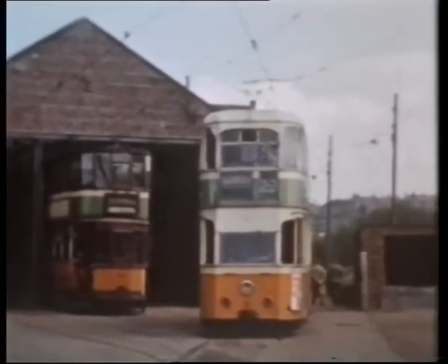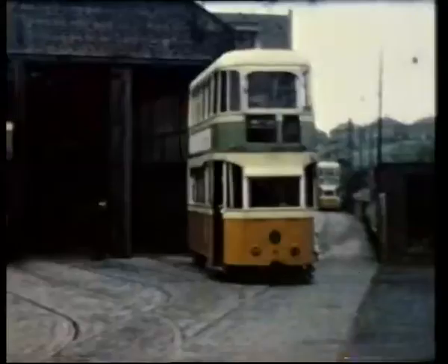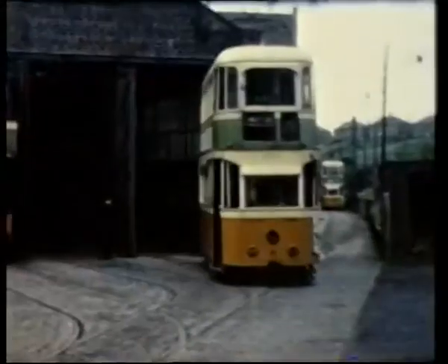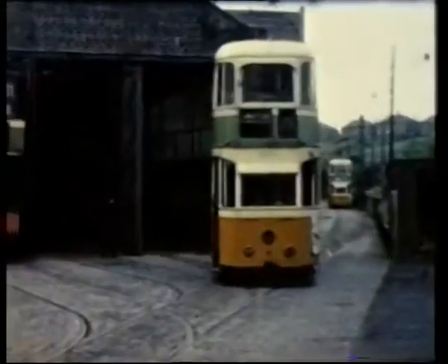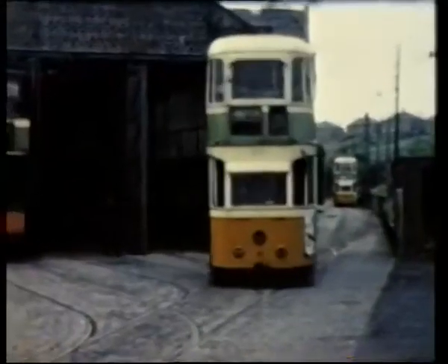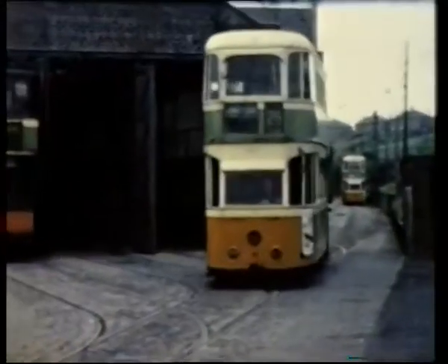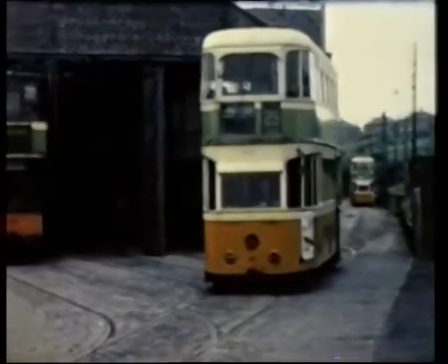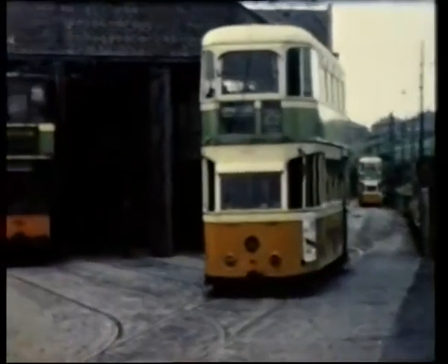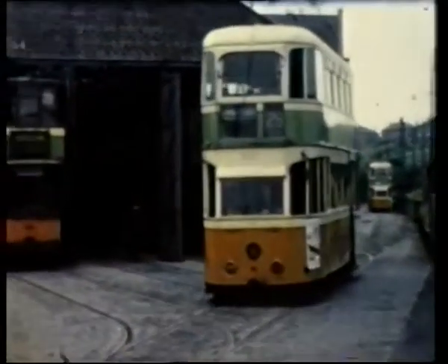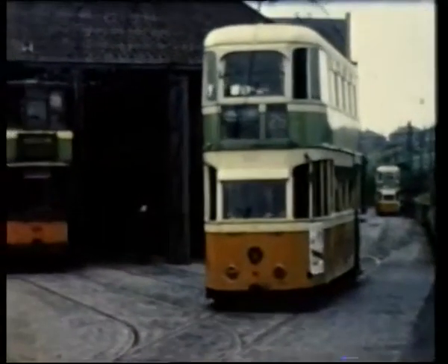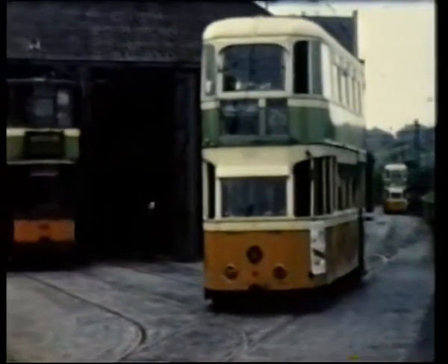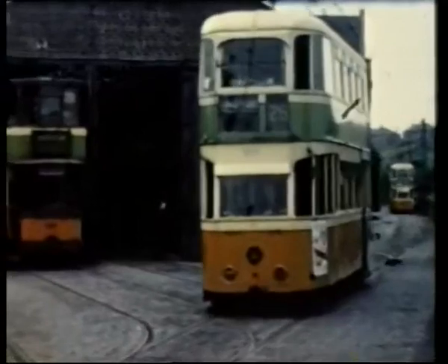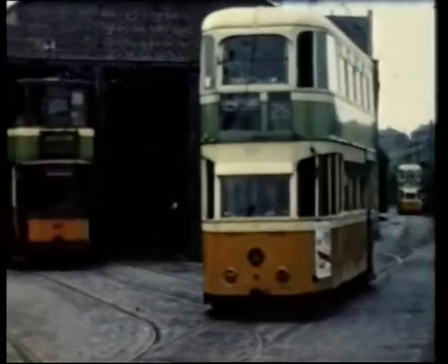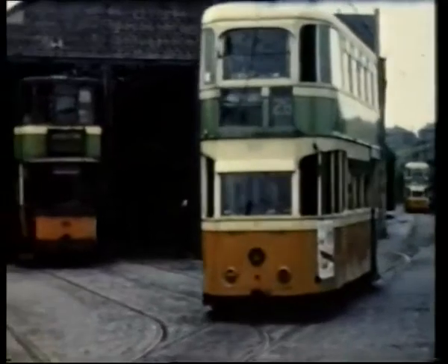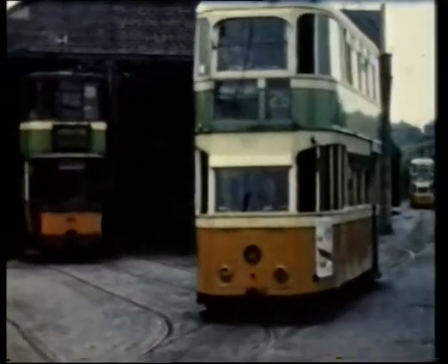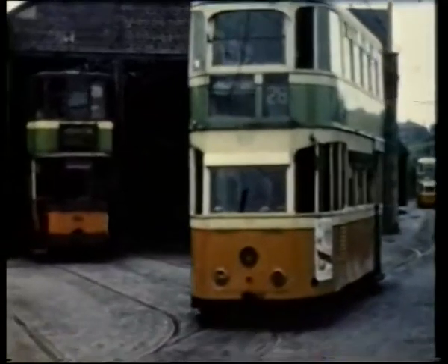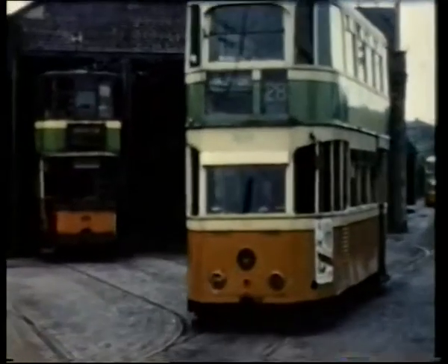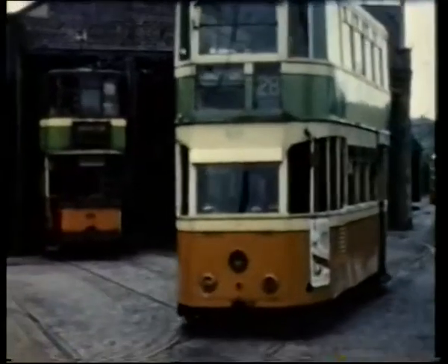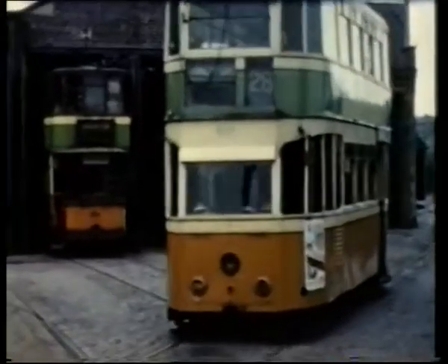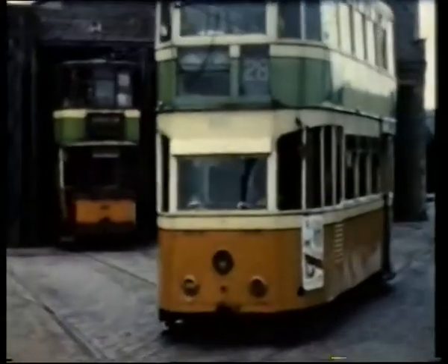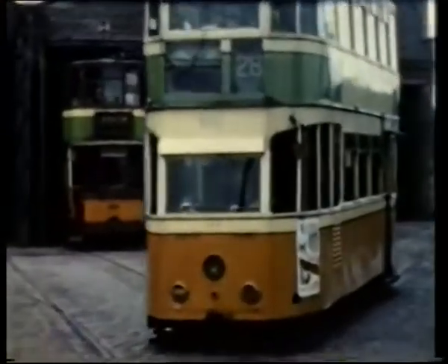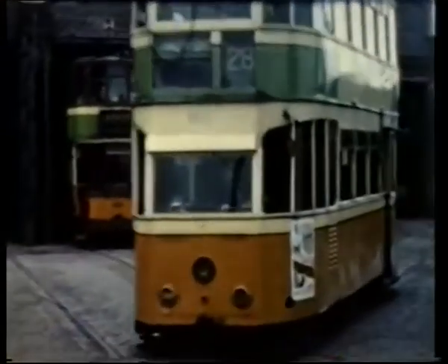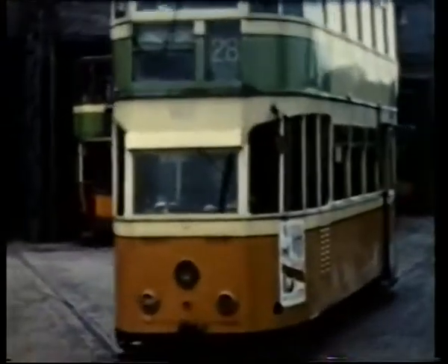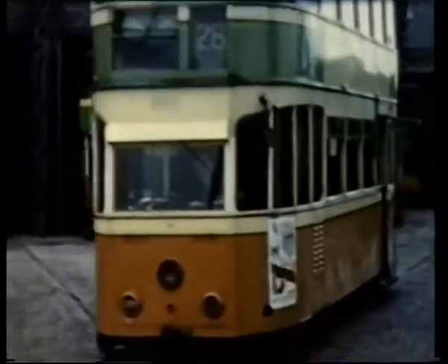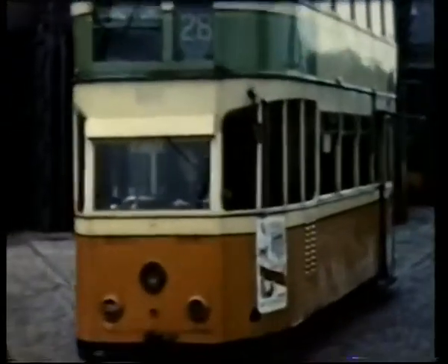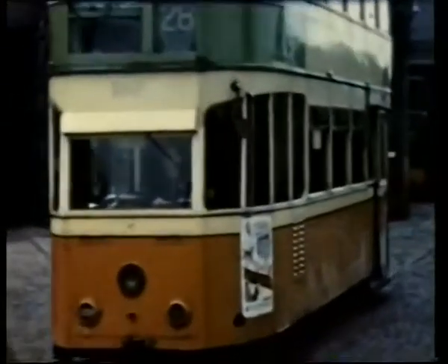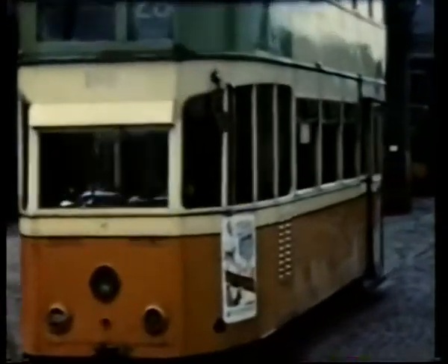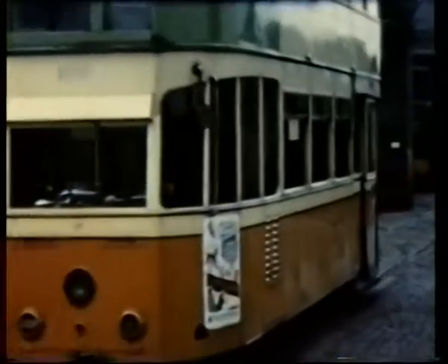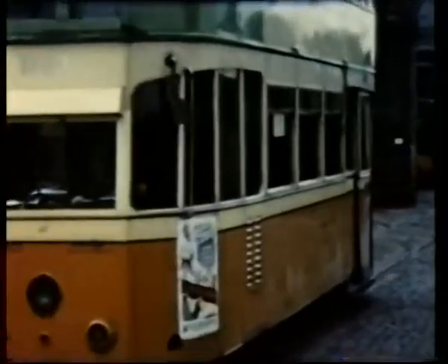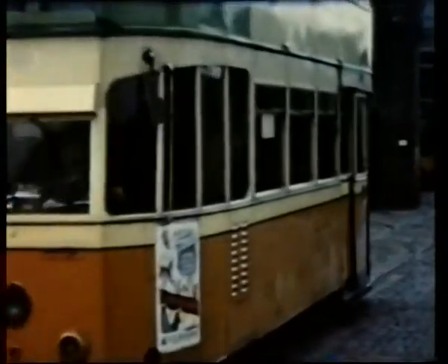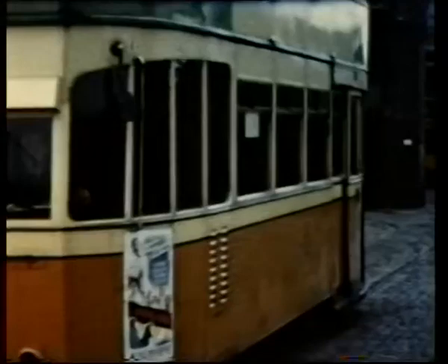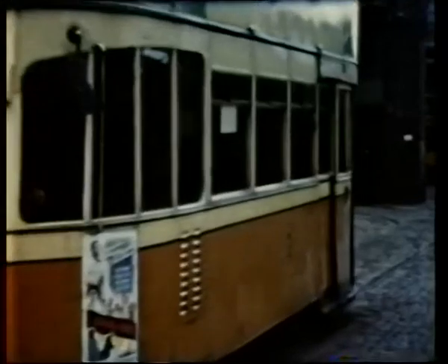These cars were latterly confined to peak hour workings on service 28. Here 1003 takes up service in the autumn of 1956.